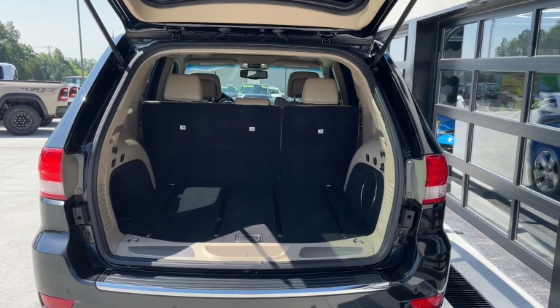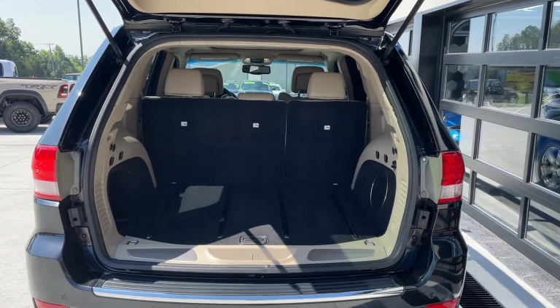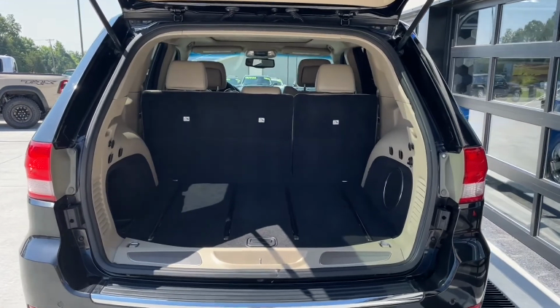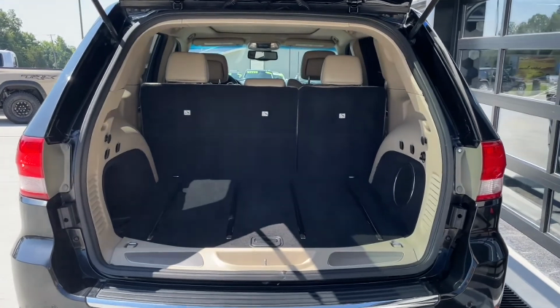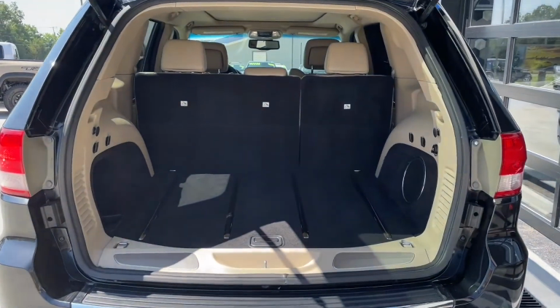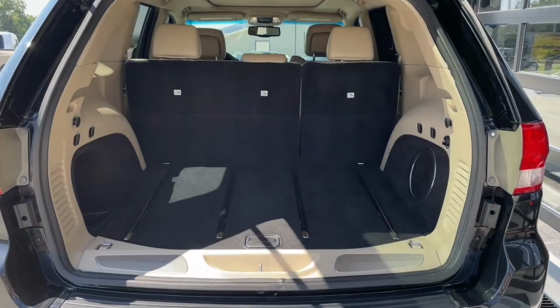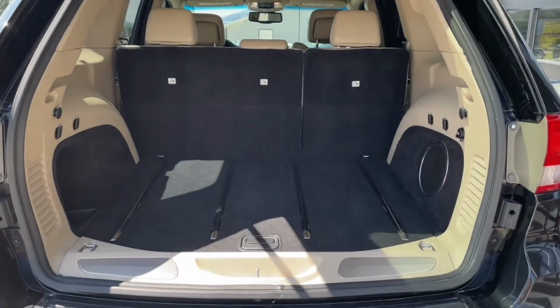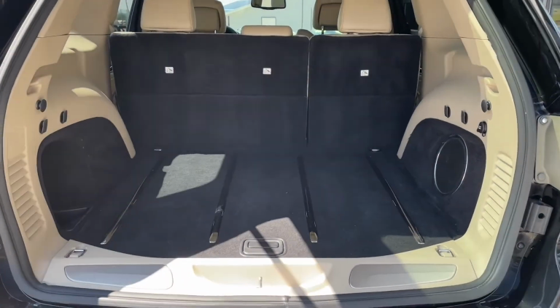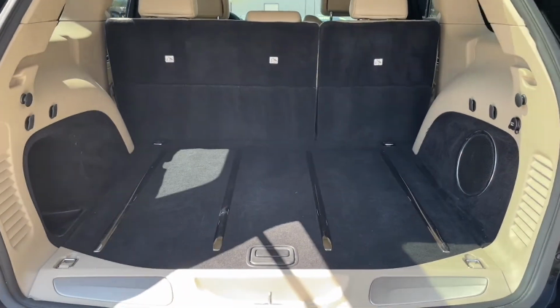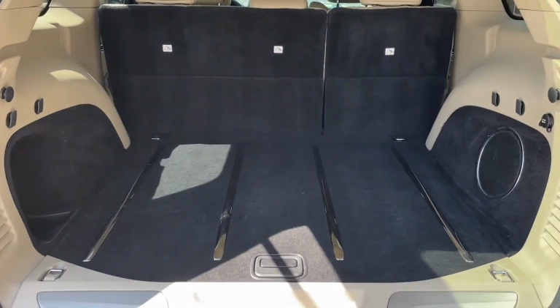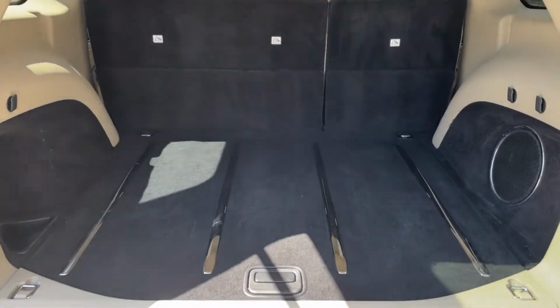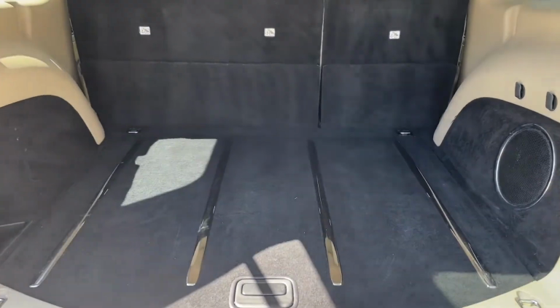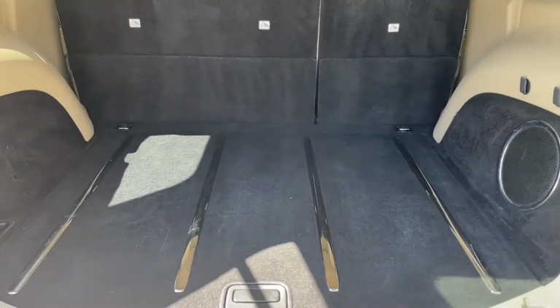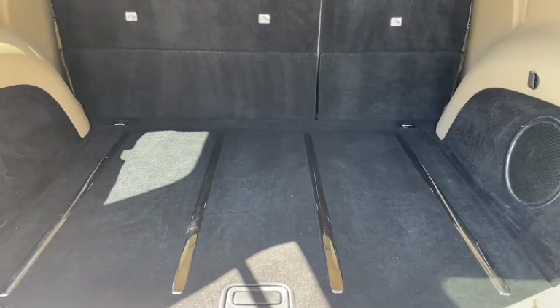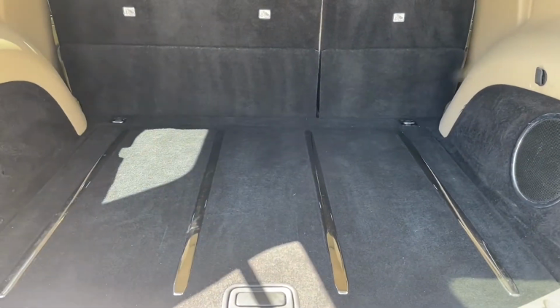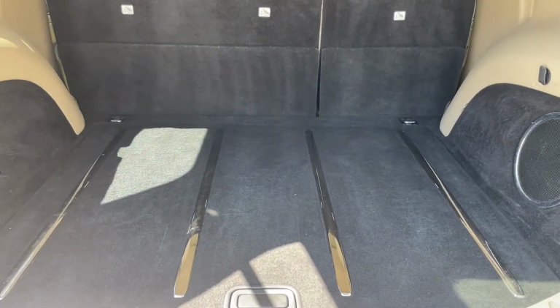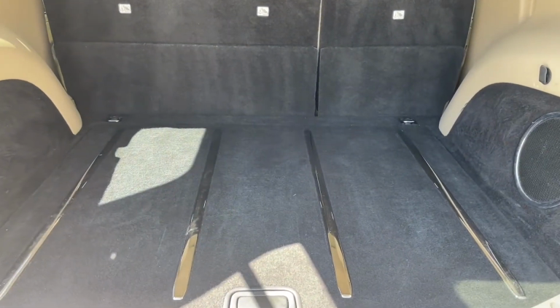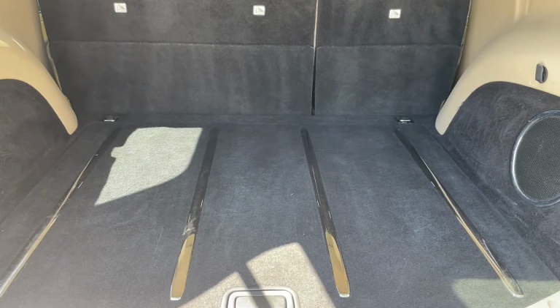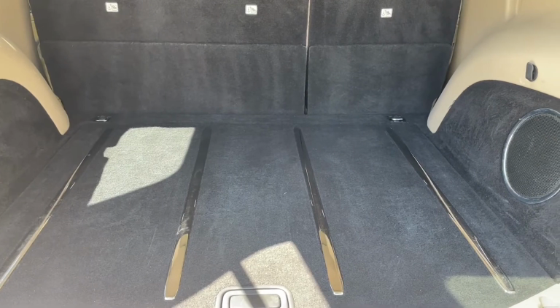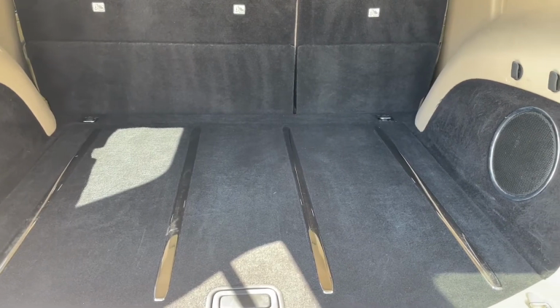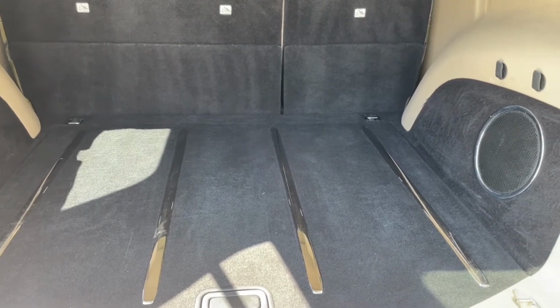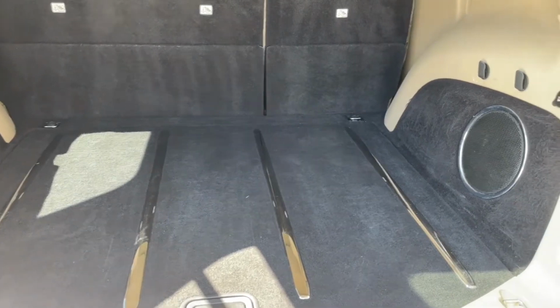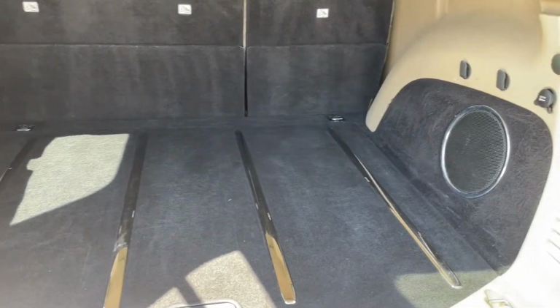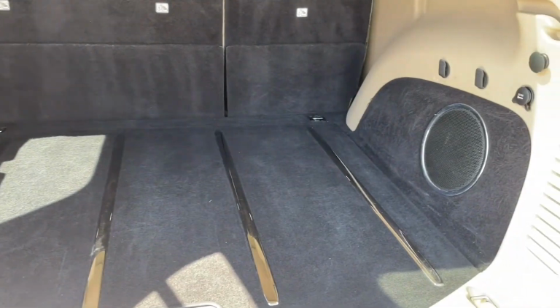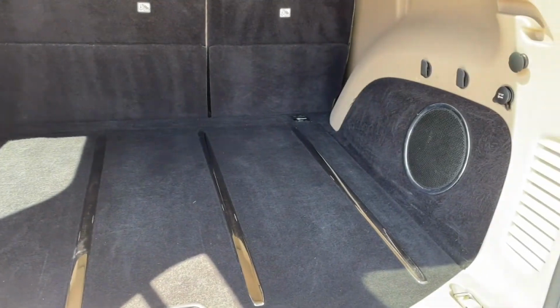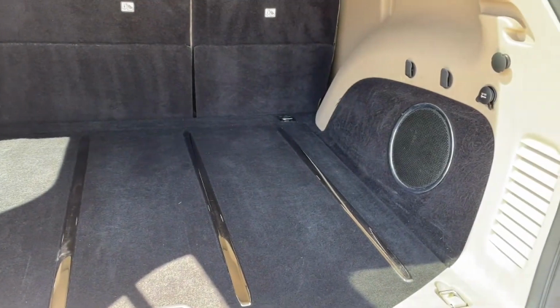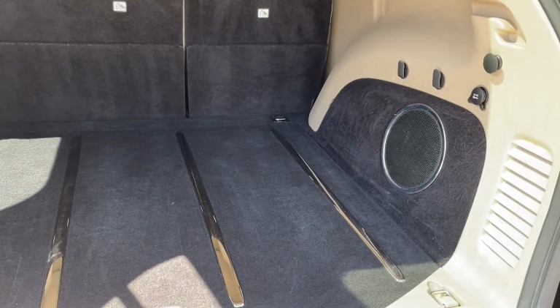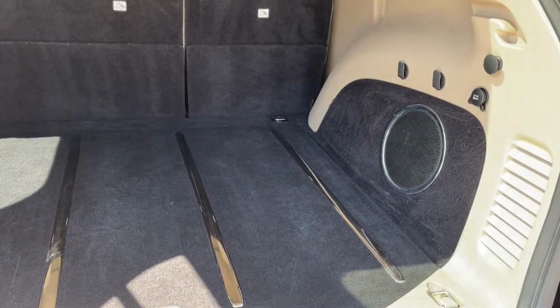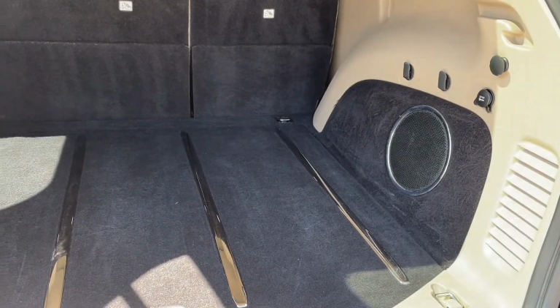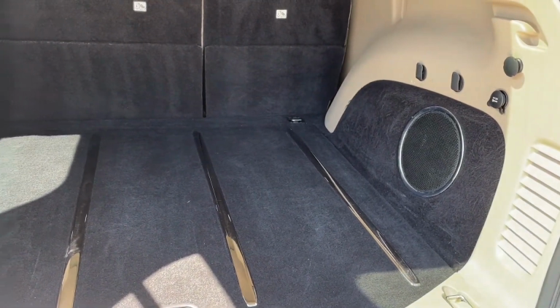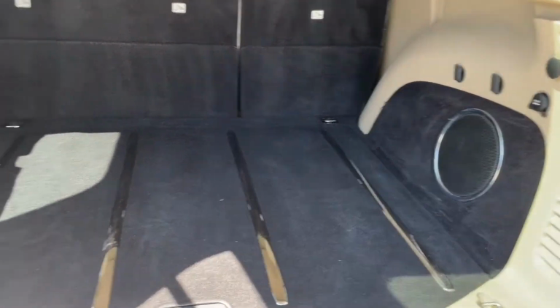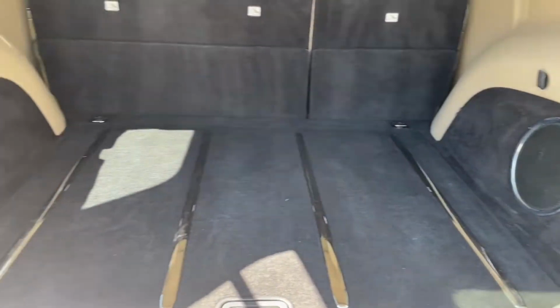In the trunk it is an automatic liftgate as well as plenty of space for all of your groceries. If you do need some extra space, those back seats do recline as well.